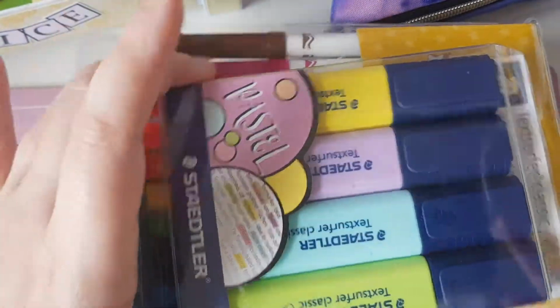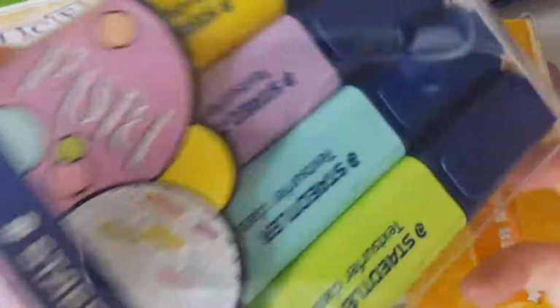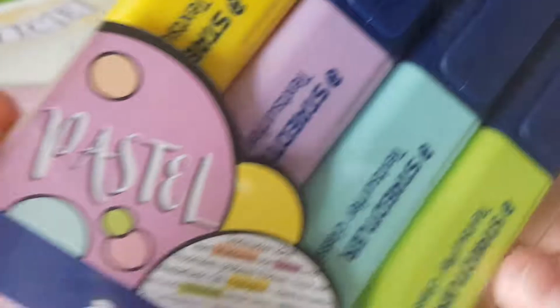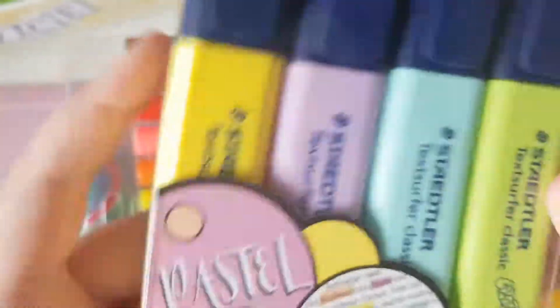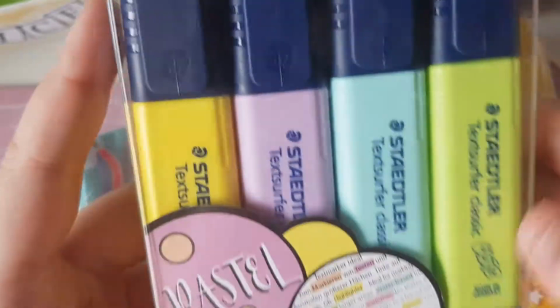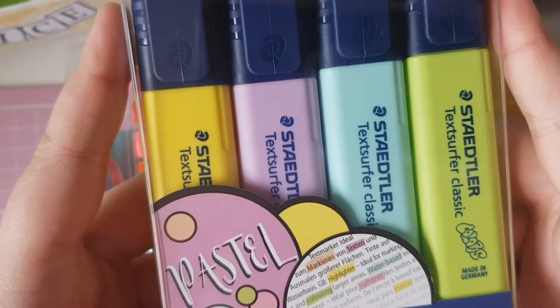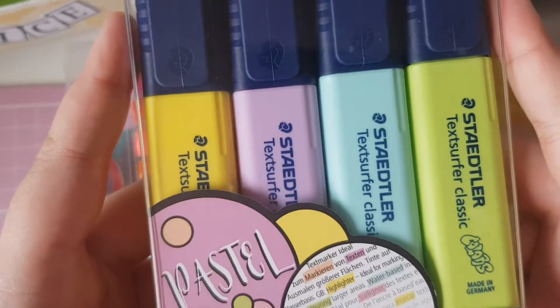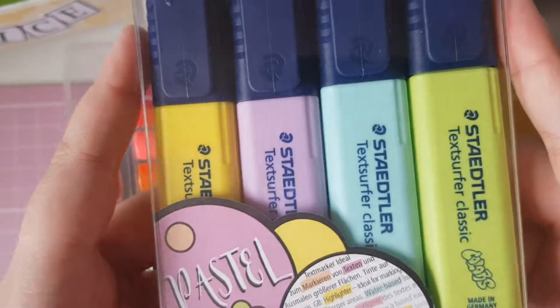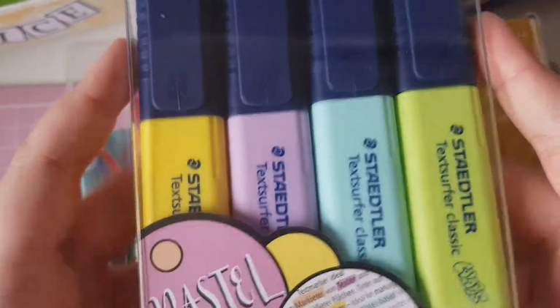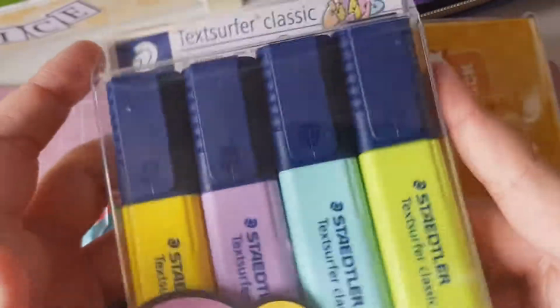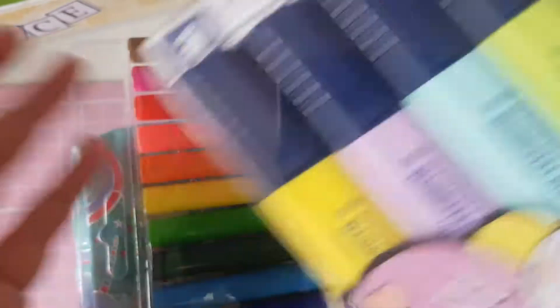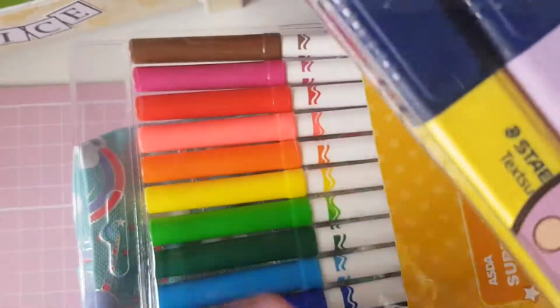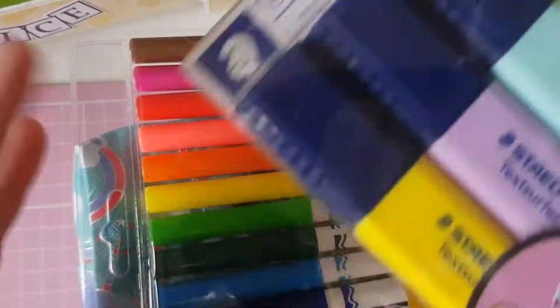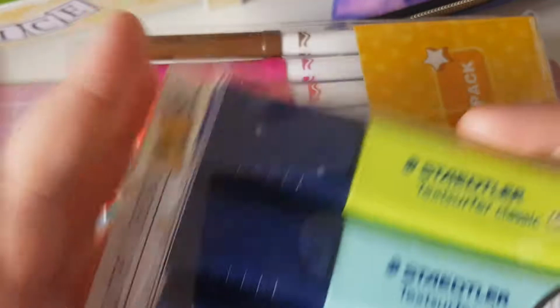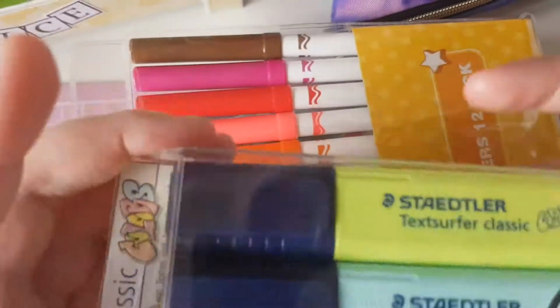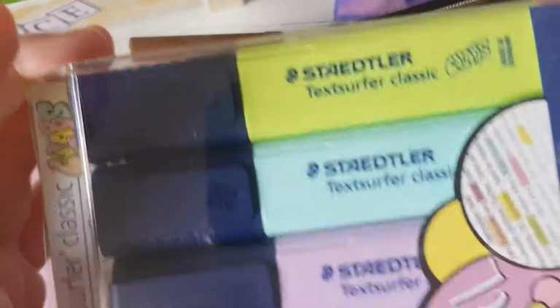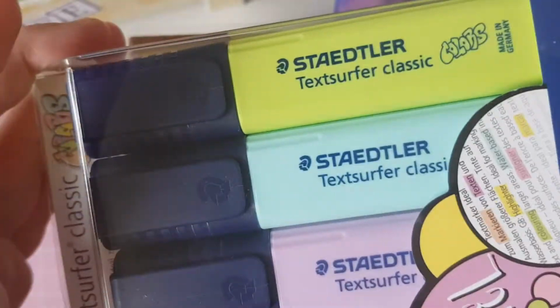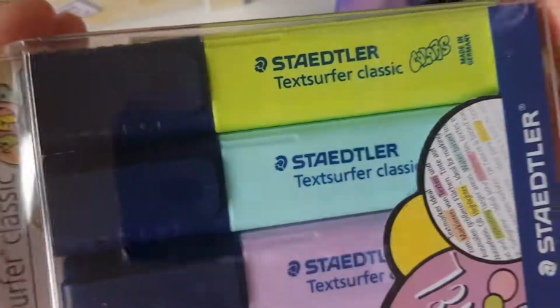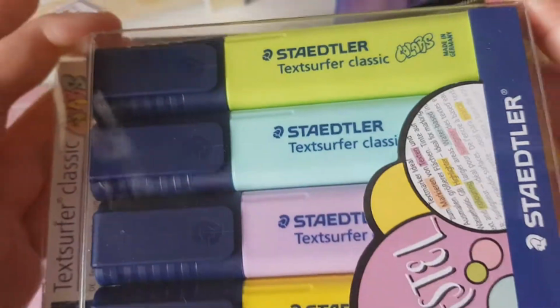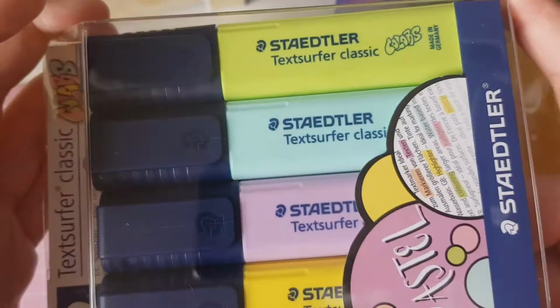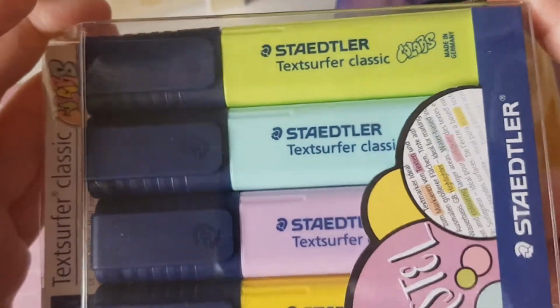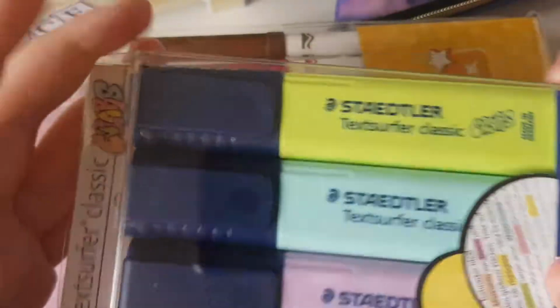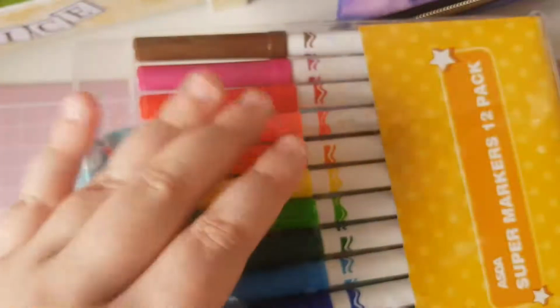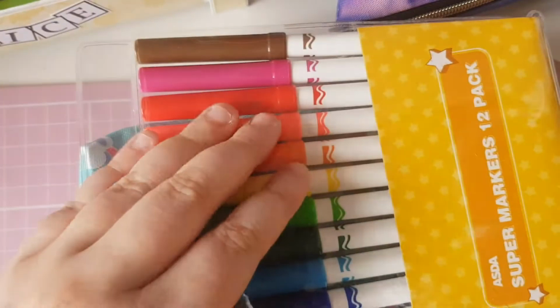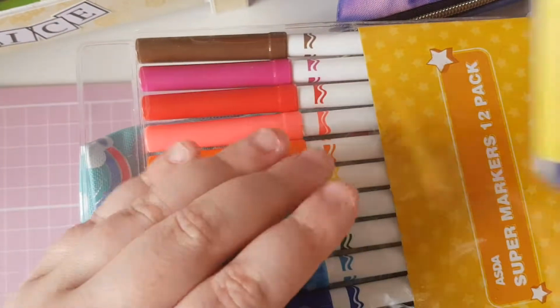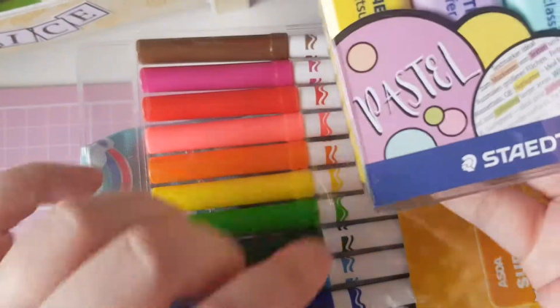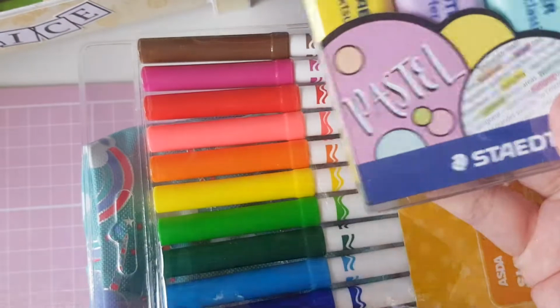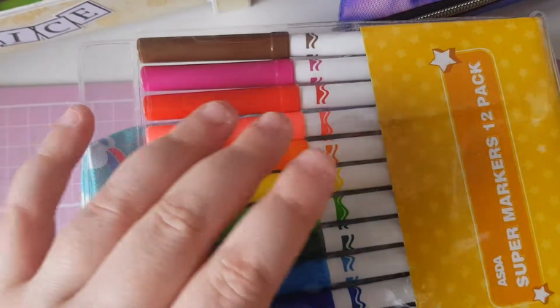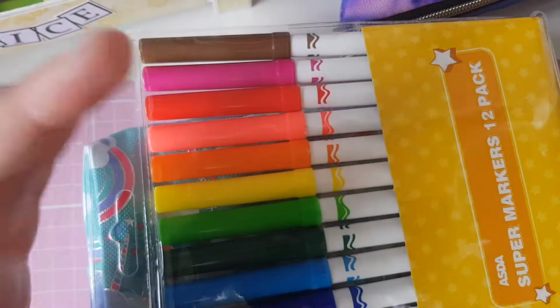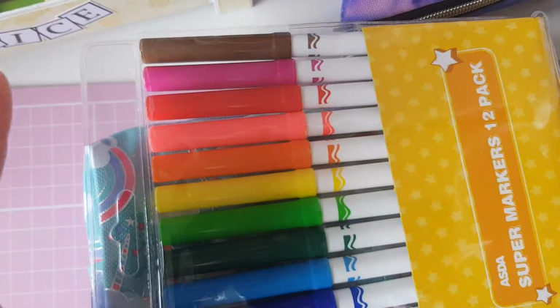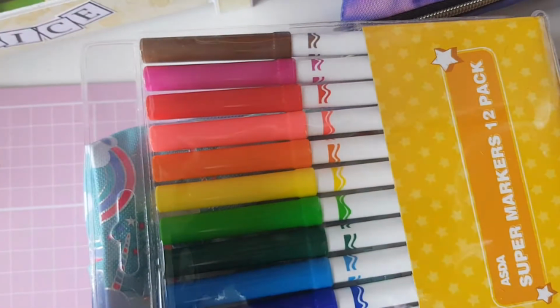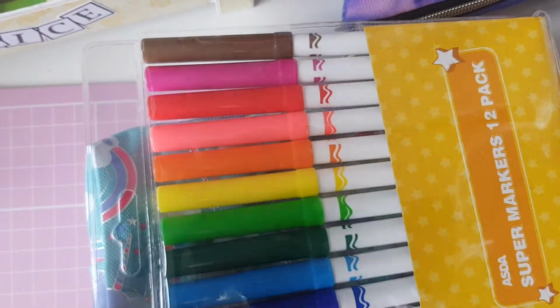Then we have some pastel highlighters. Everything now is from Asda and these were 30p and they are pastels.